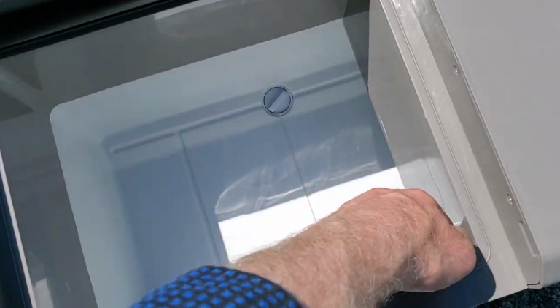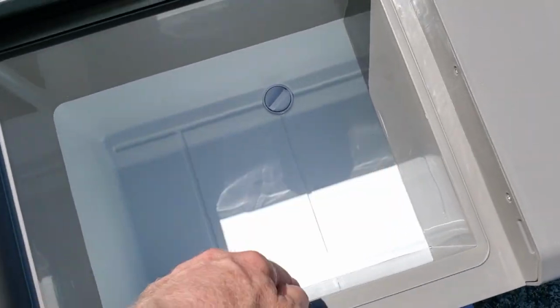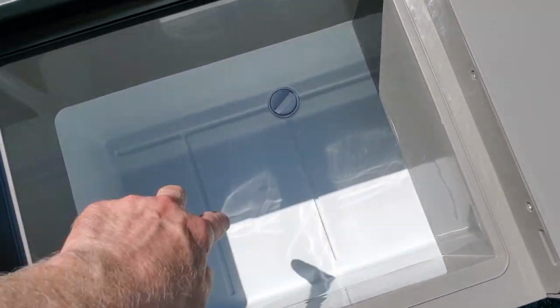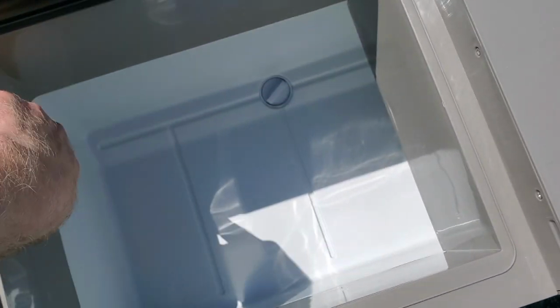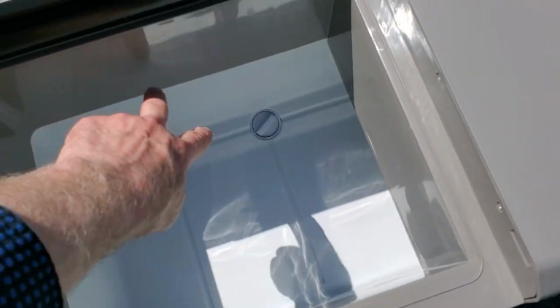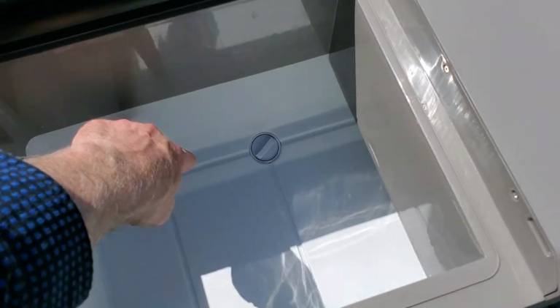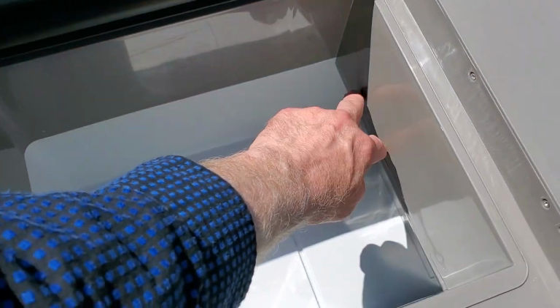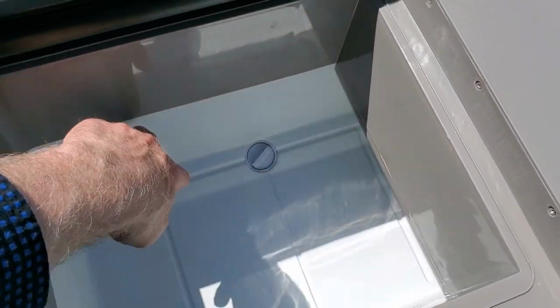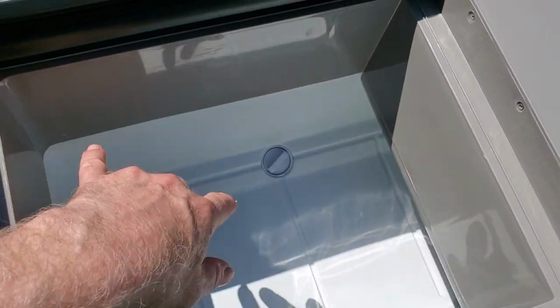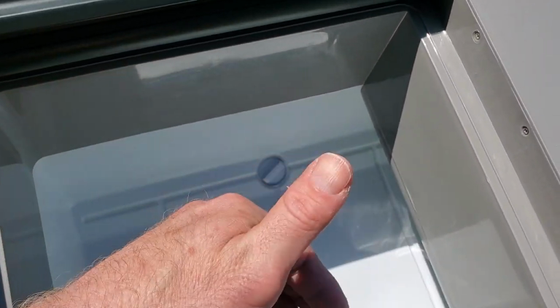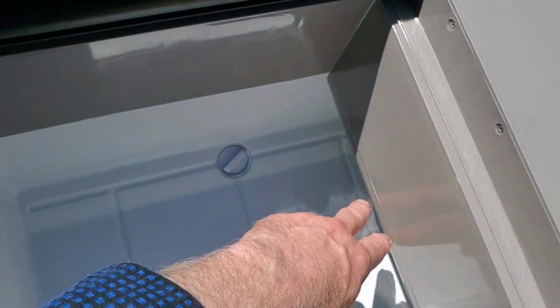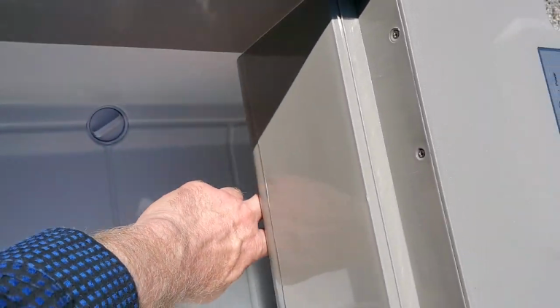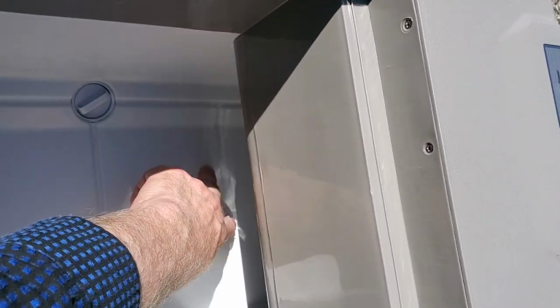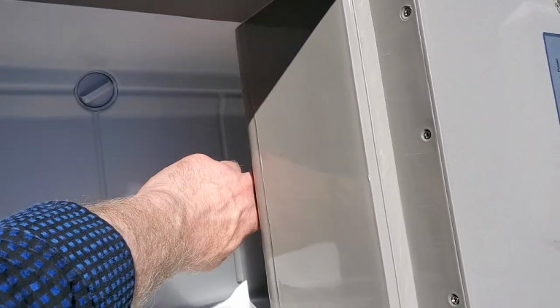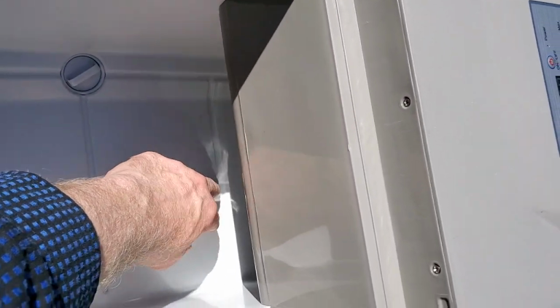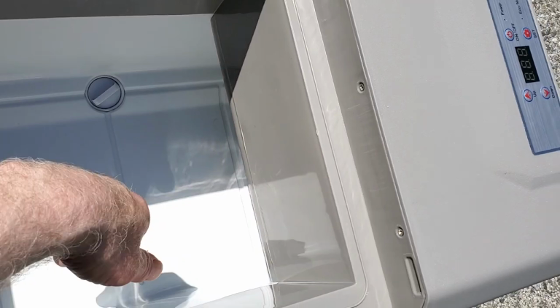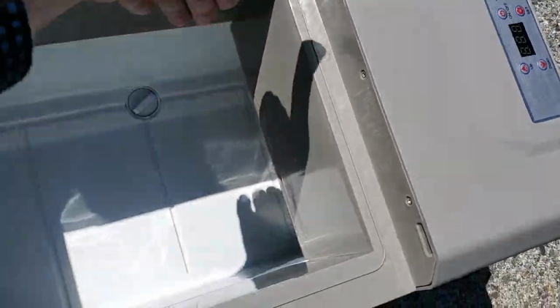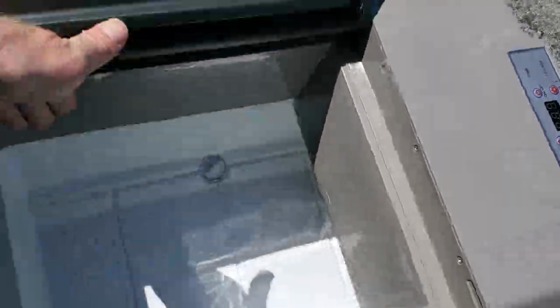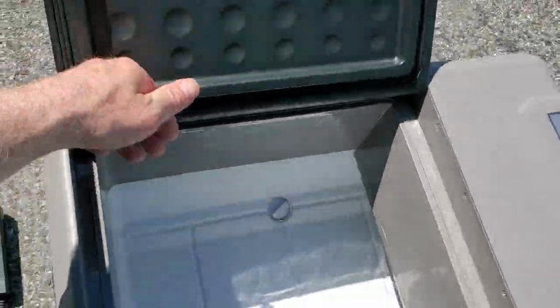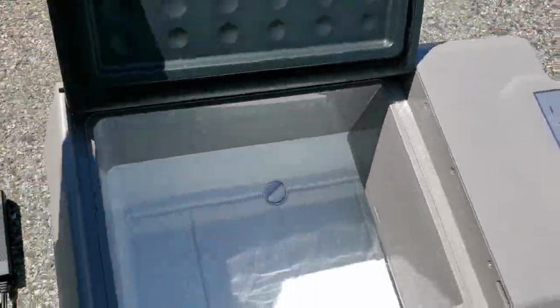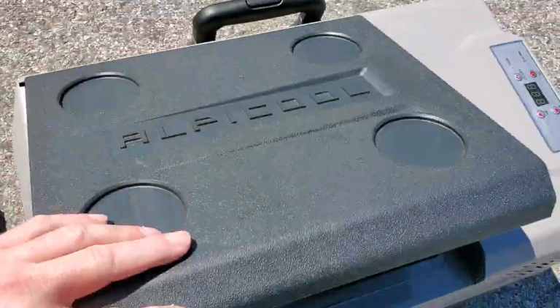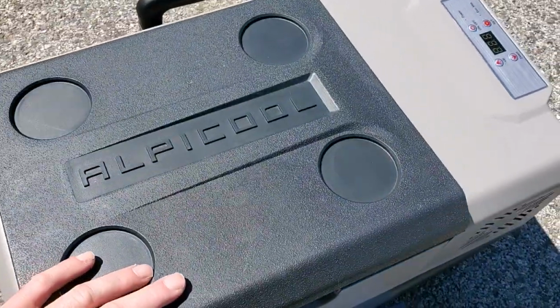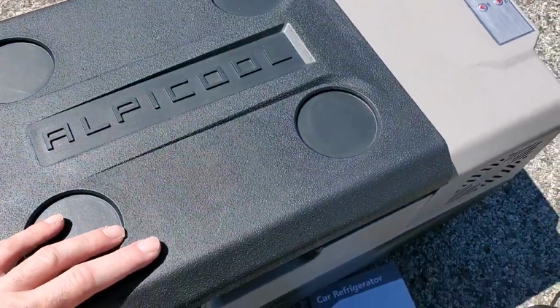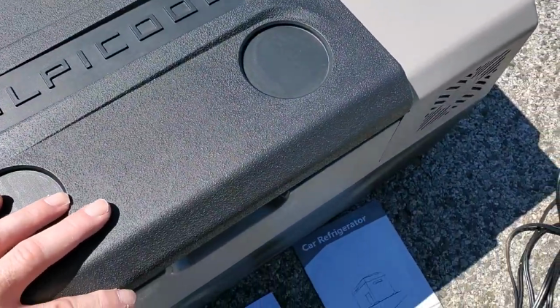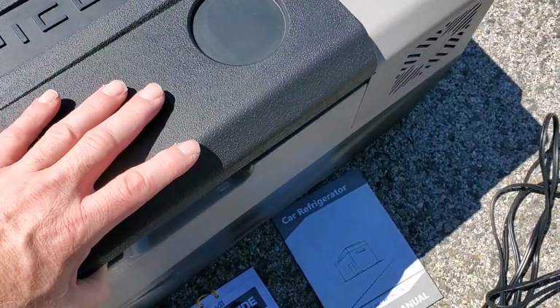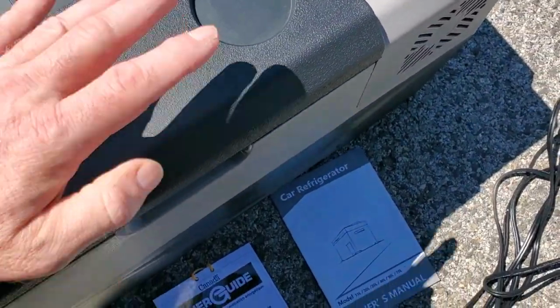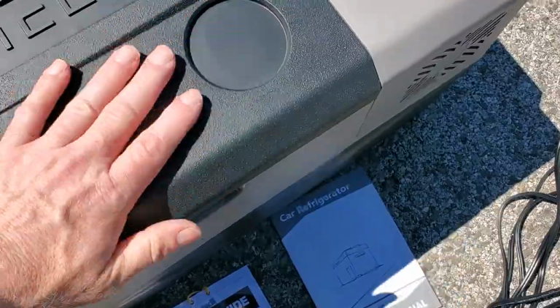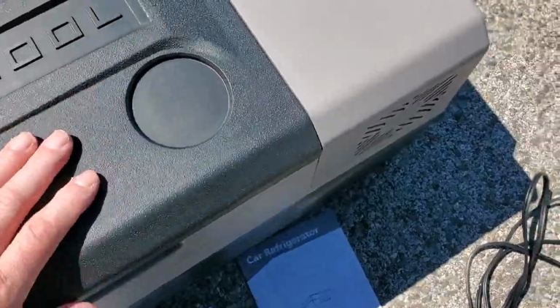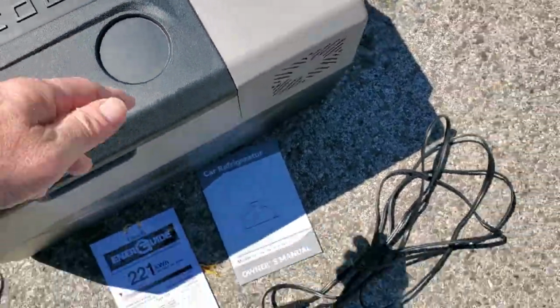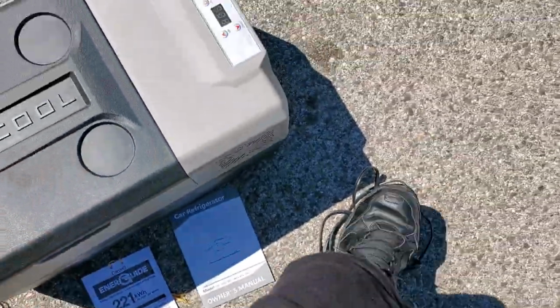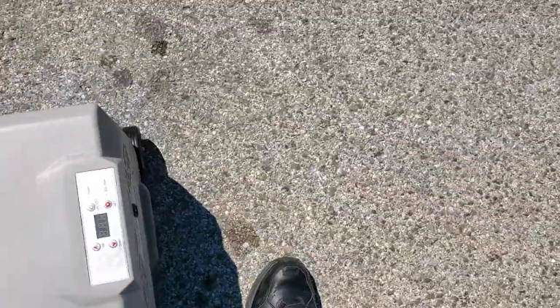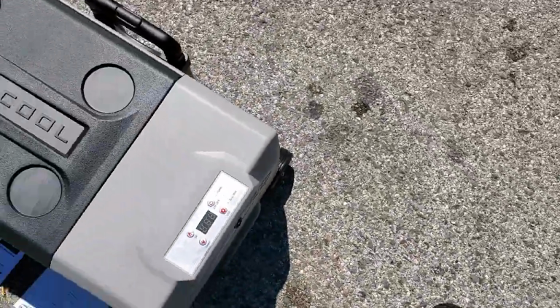It held three large containers of Chobani yogurt, three large Walmart cottage cheeses, four bags of Tyson chicken to put under here, and a dozen eggs — and it would barely, barely close with all that, because that is a lot.